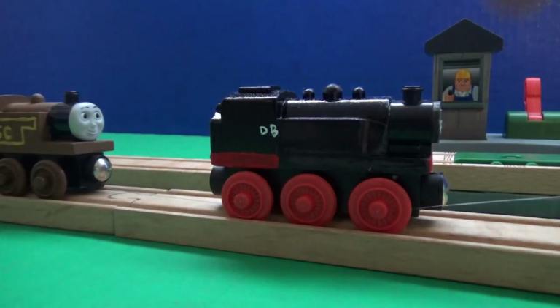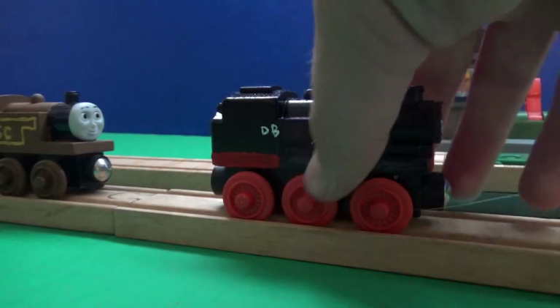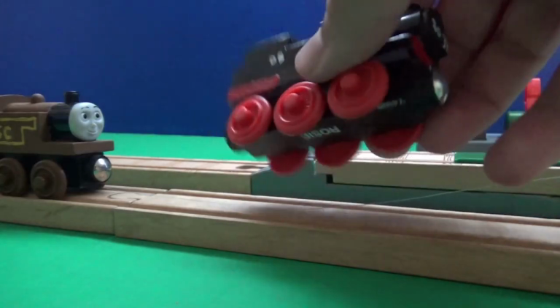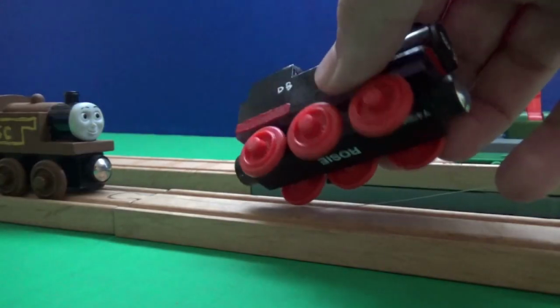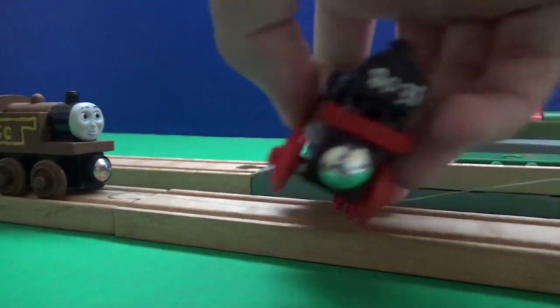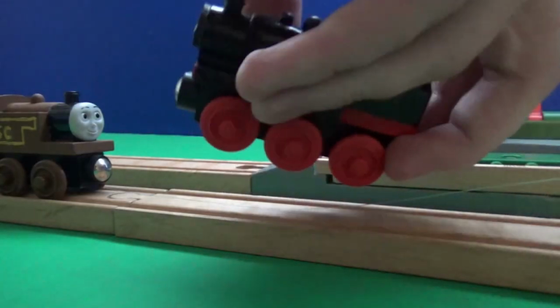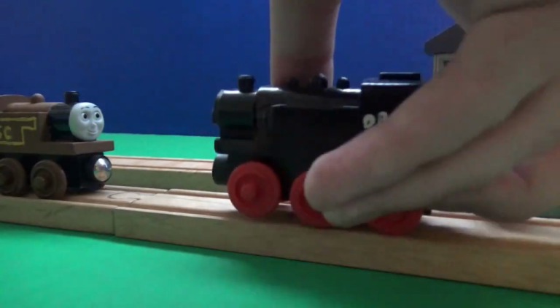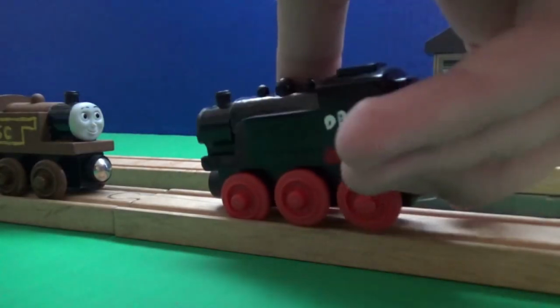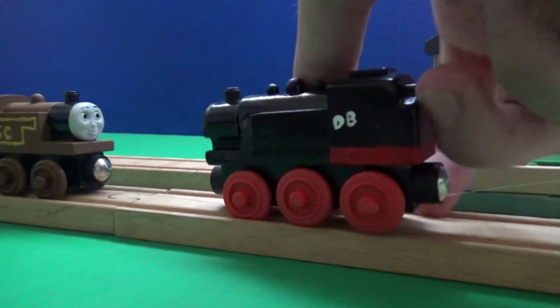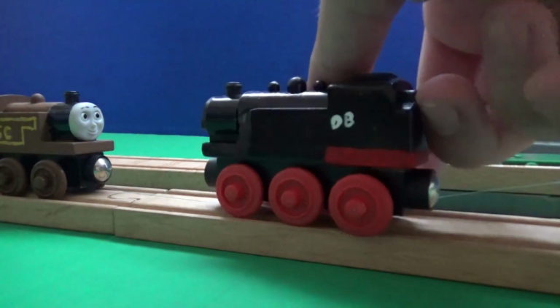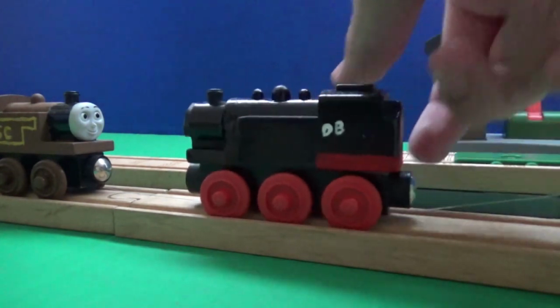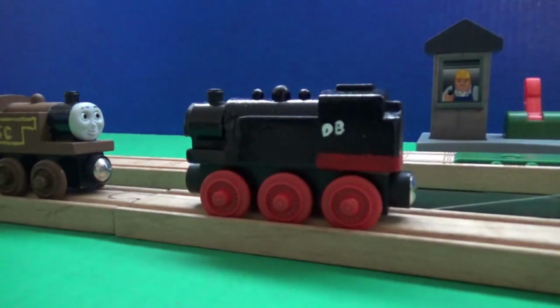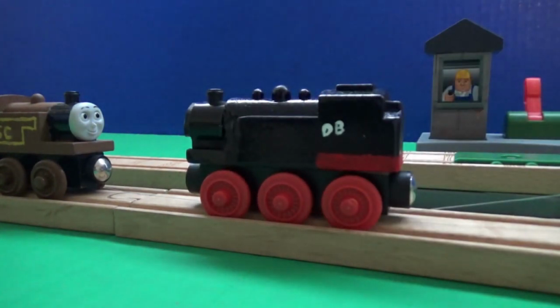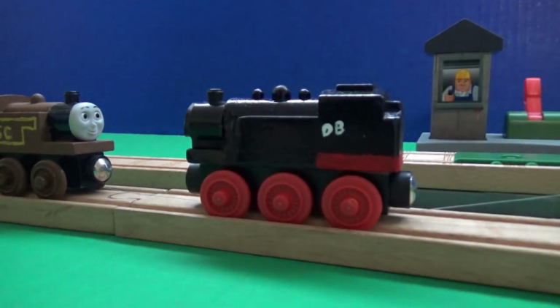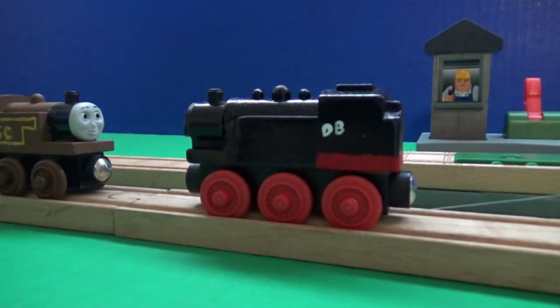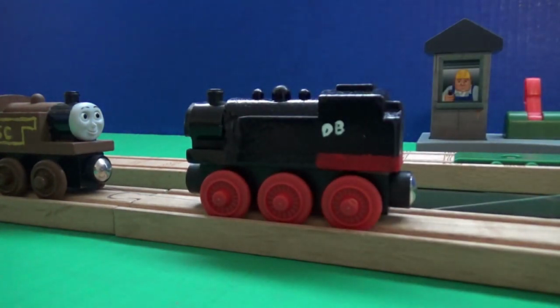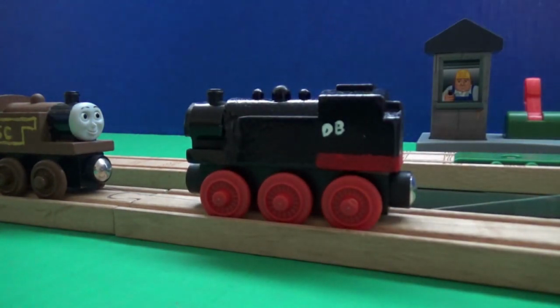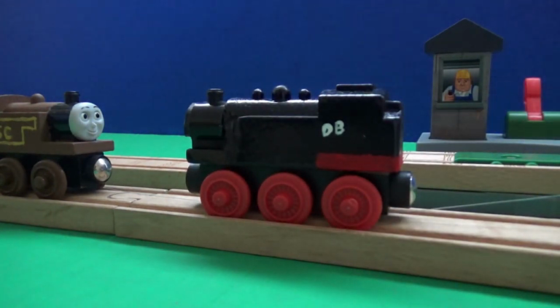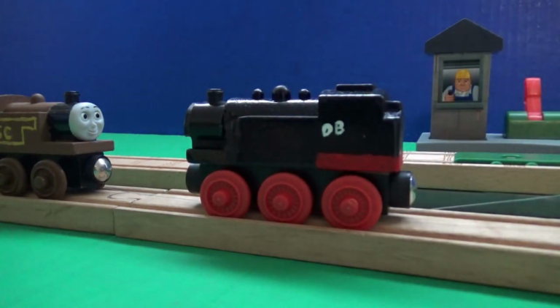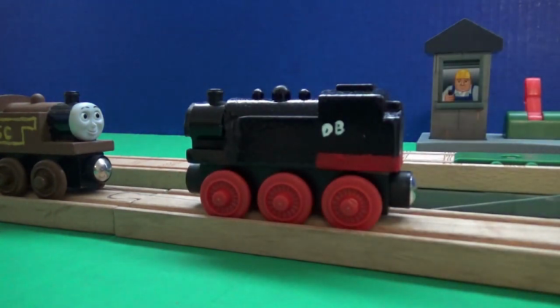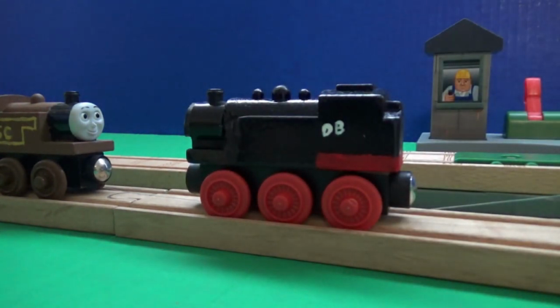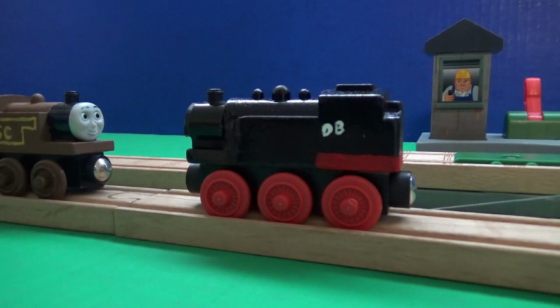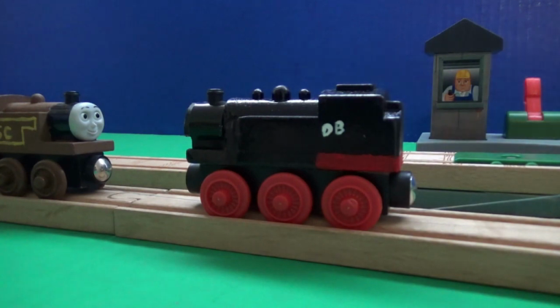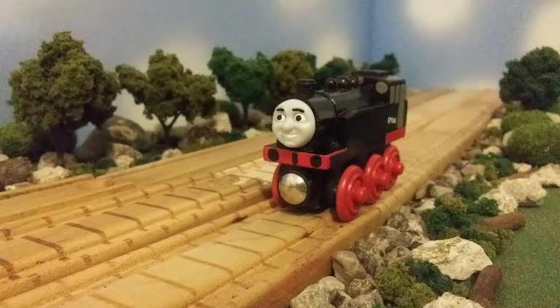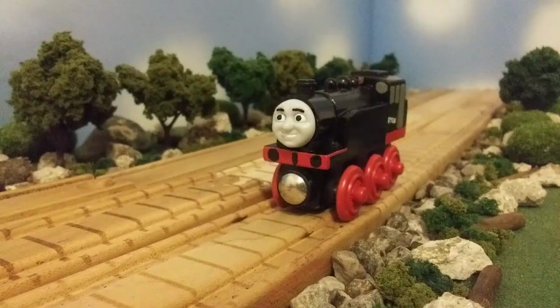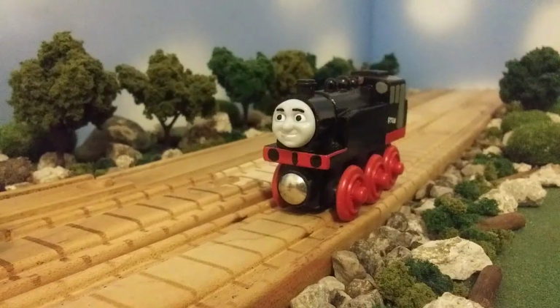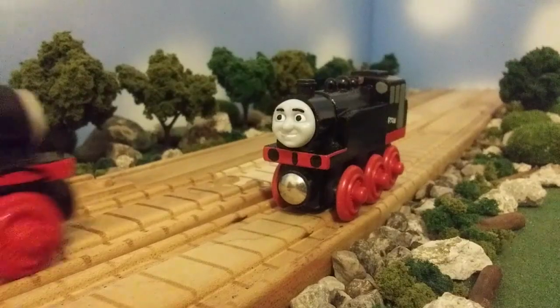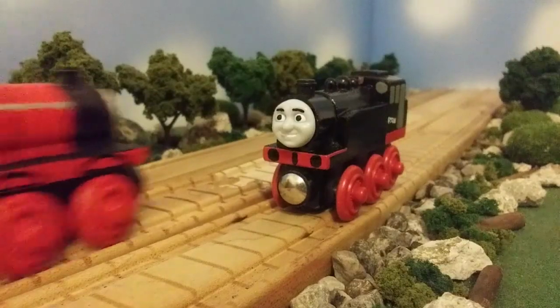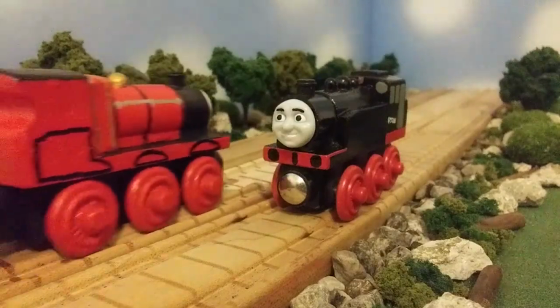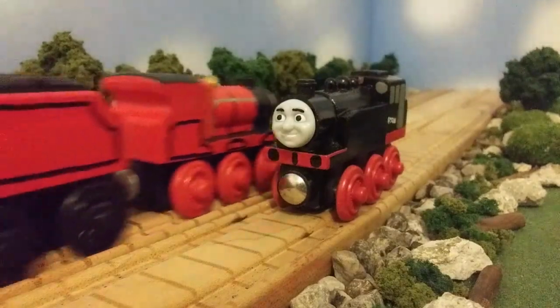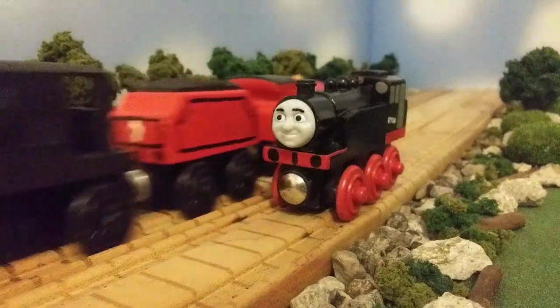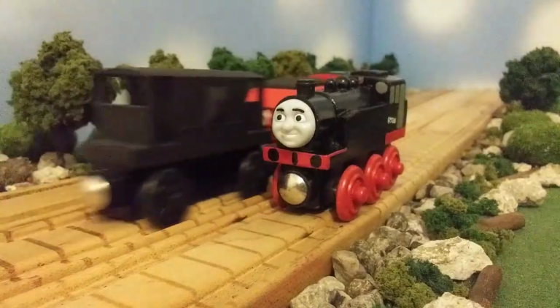I was inspired by one of my friends, Thomas the Small Engine, who had also made a custom of the Marklin Engine, except he didn't give his custom of the Marklin Engine a face, unlike me, who has given the Marklin Engine a face.